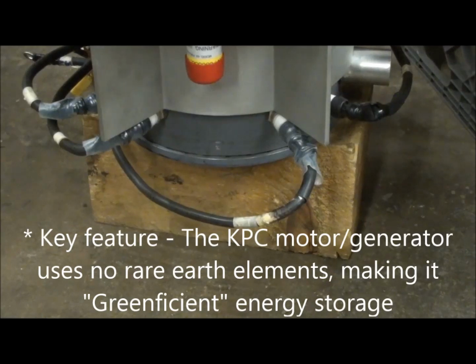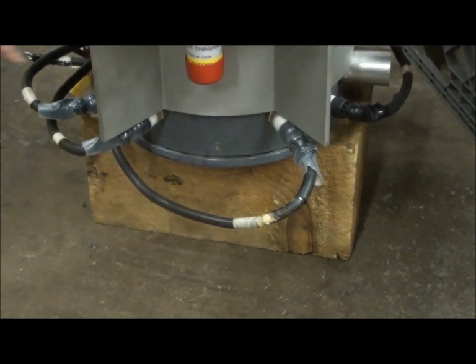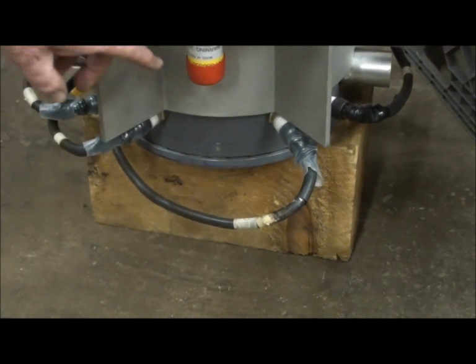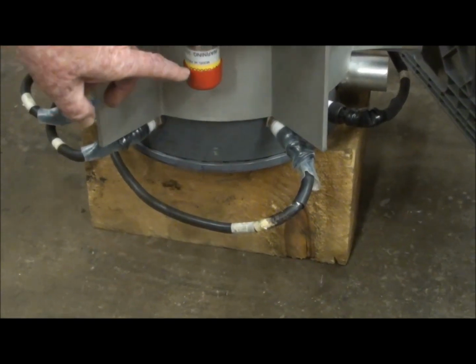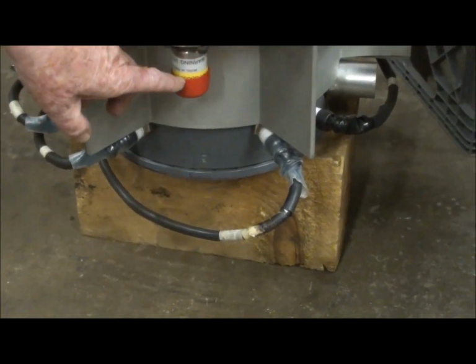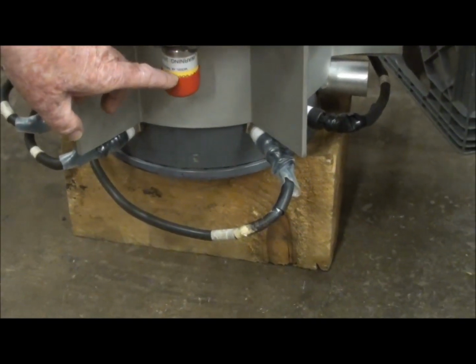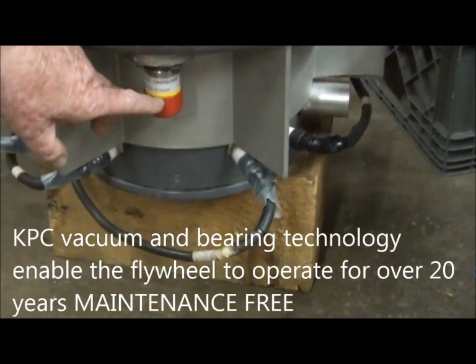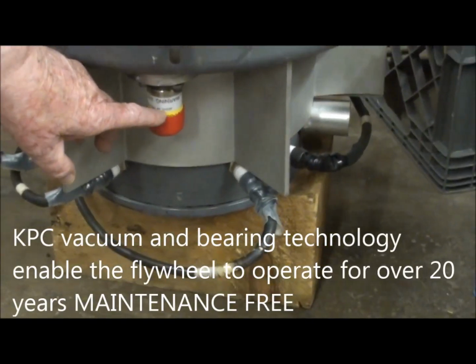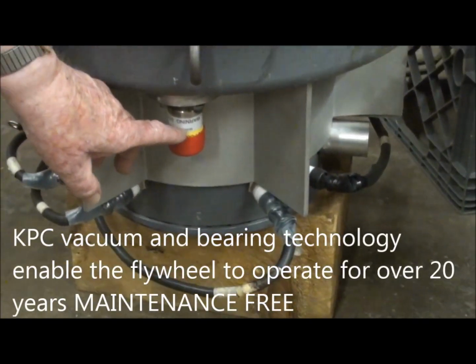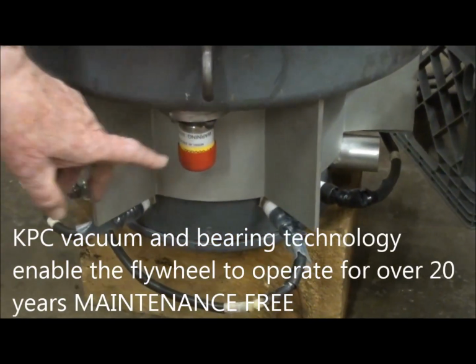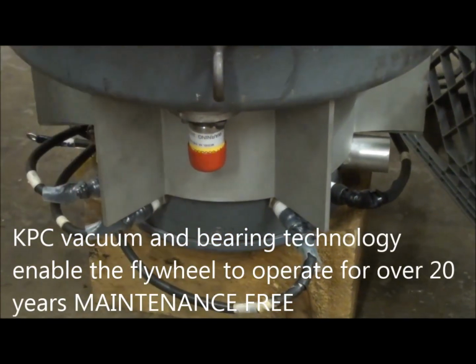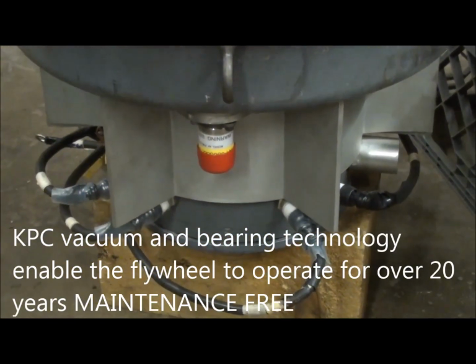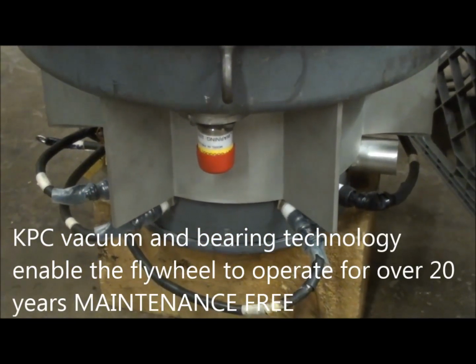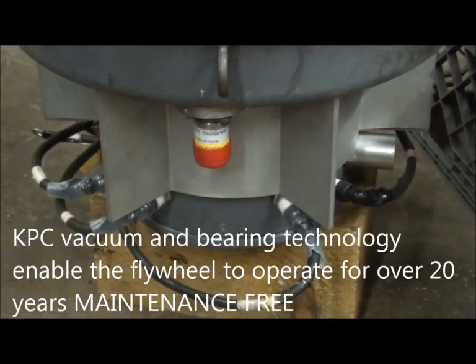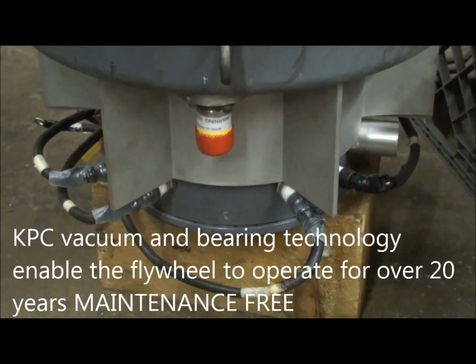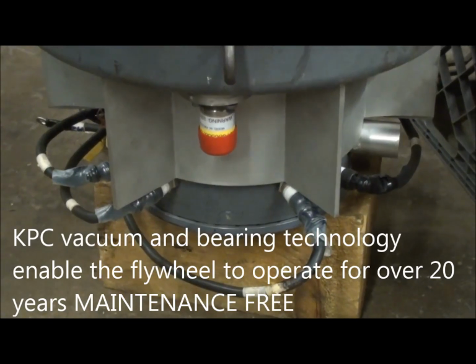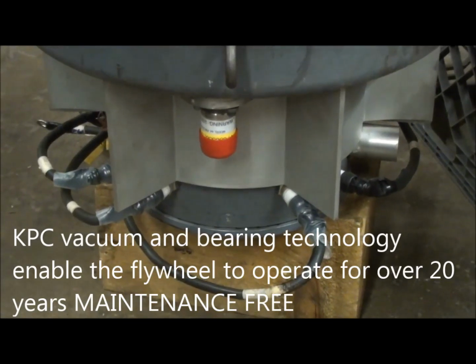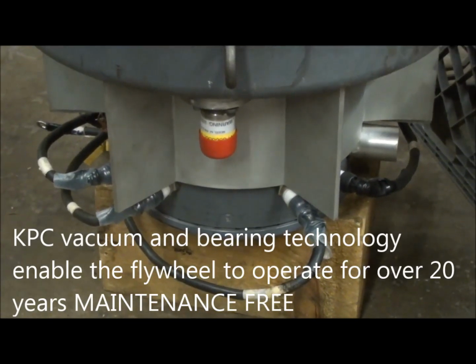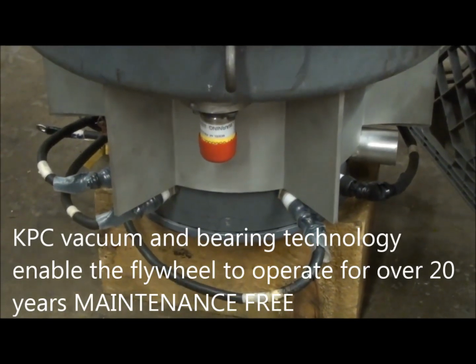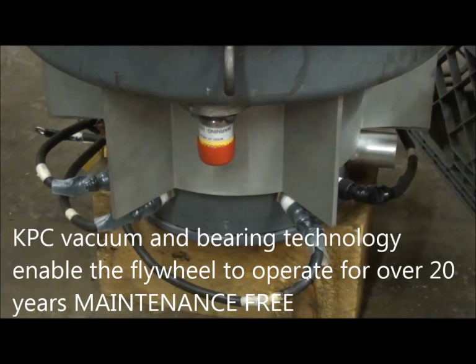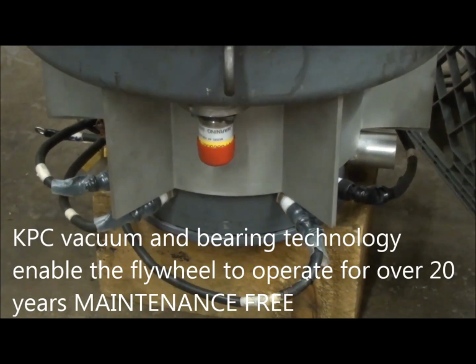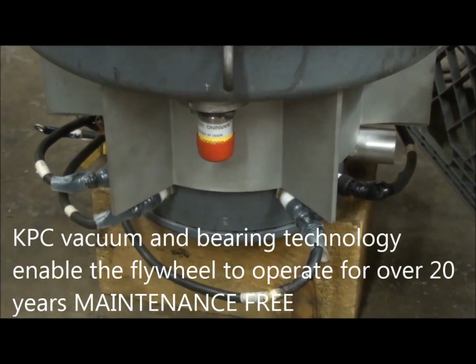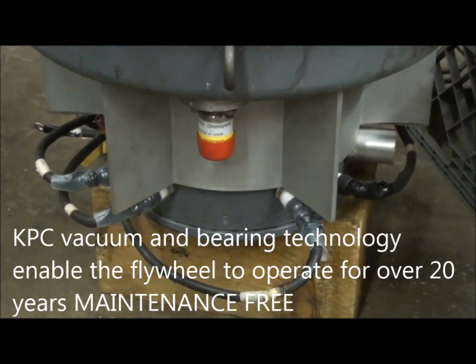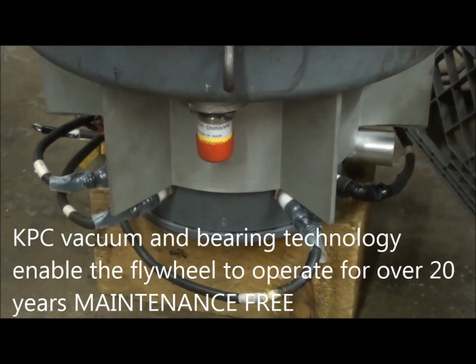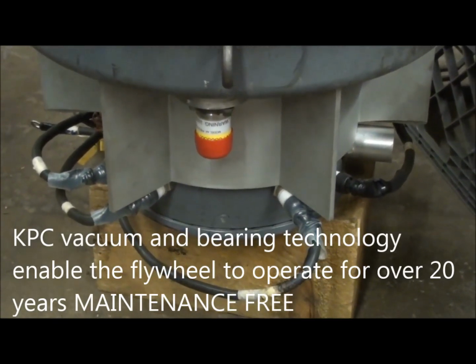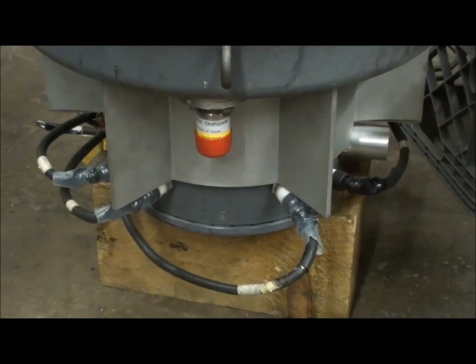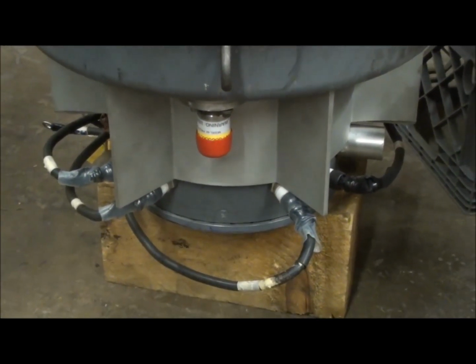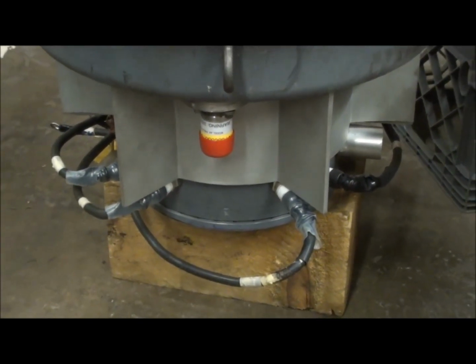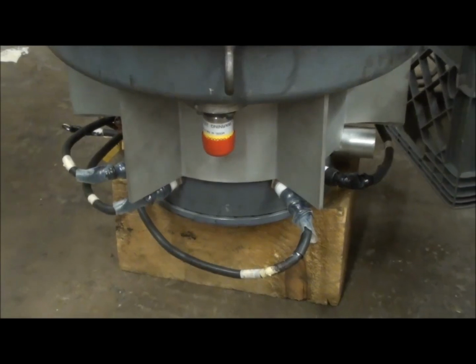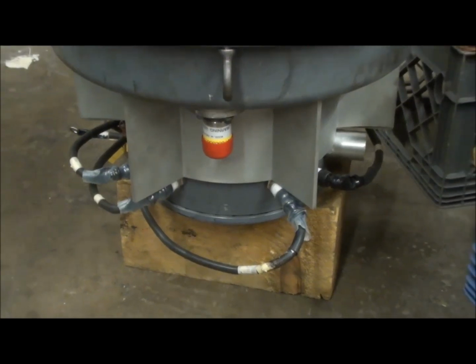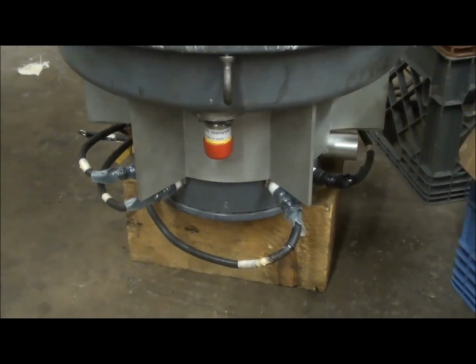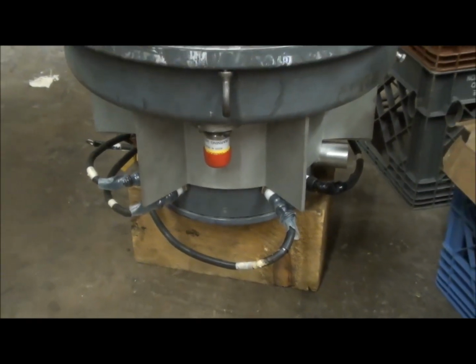Here's the vacuum sensor that senses how much vacuum is present, so that we make sure it's maintained throughout the 10 to 20 year life of the flywheel system.